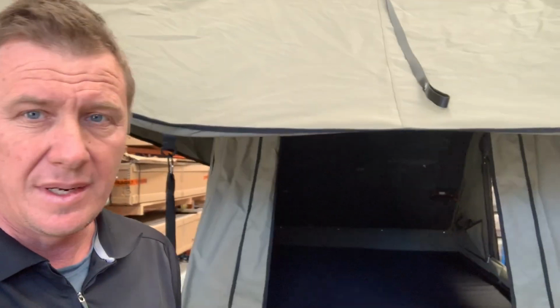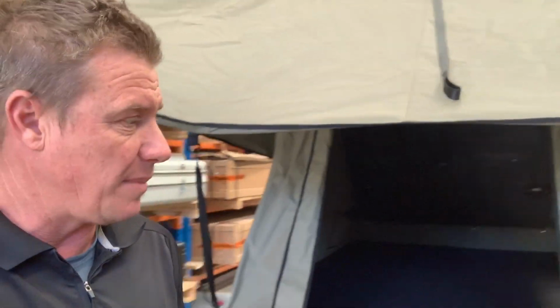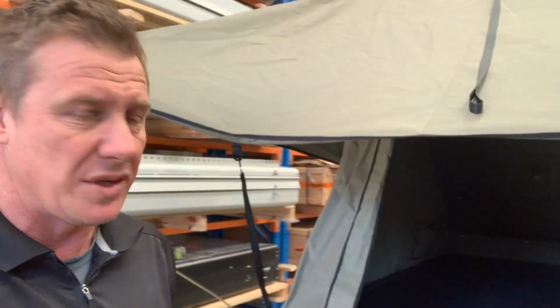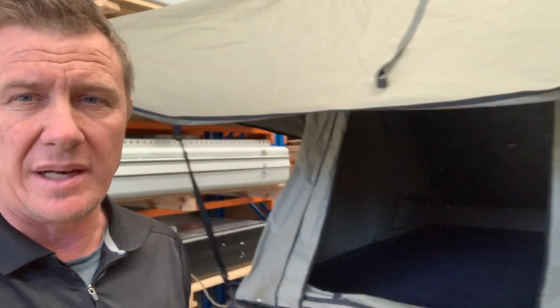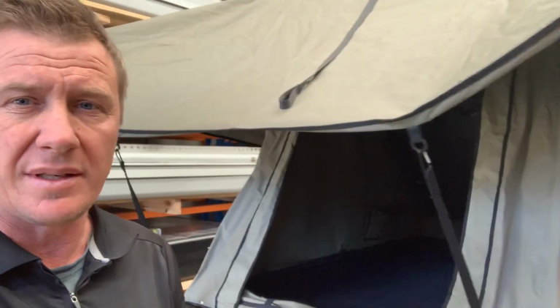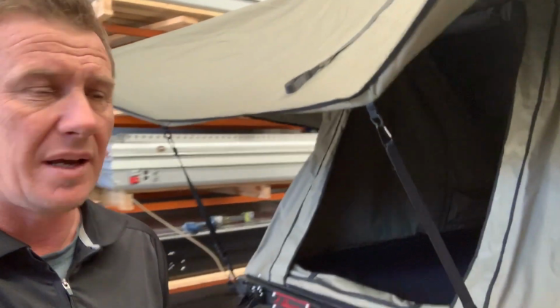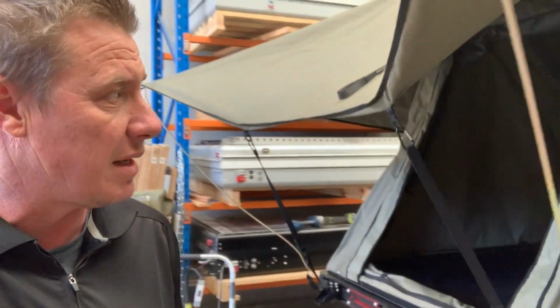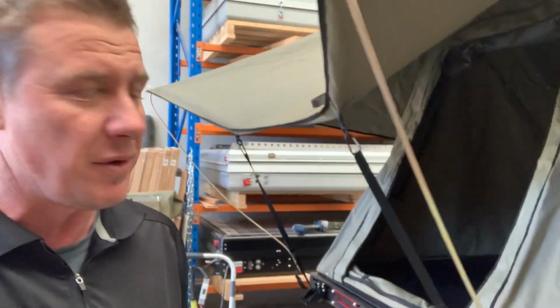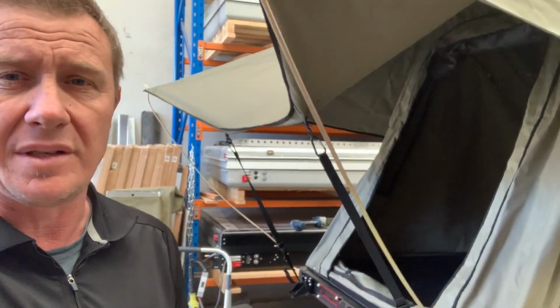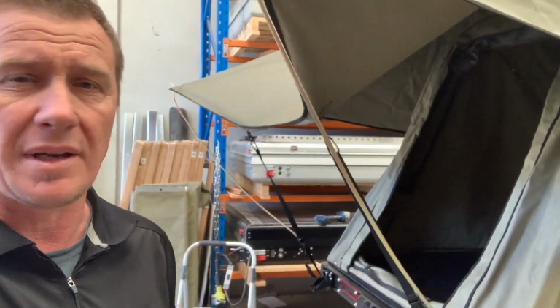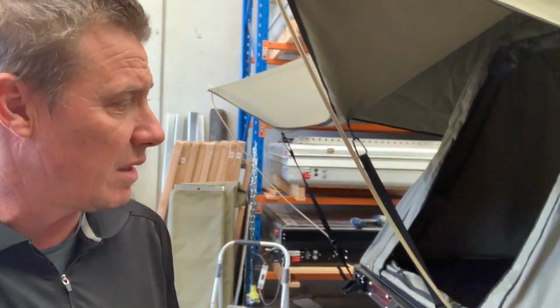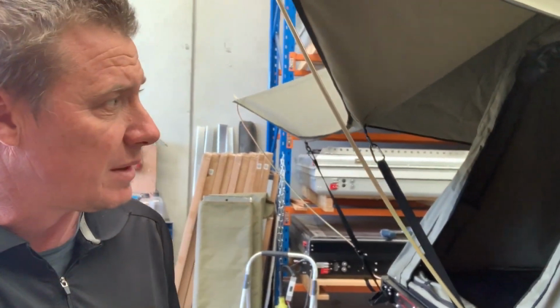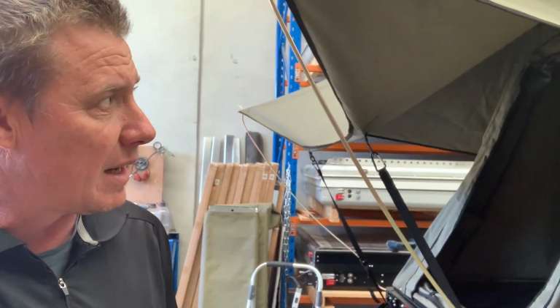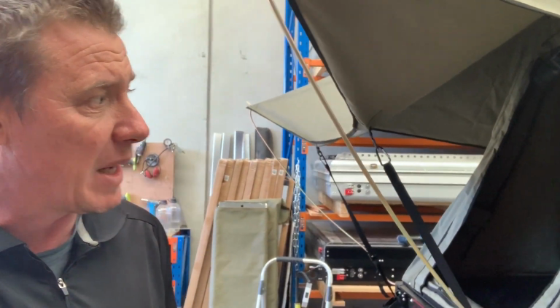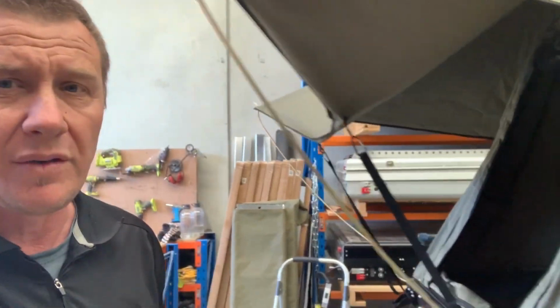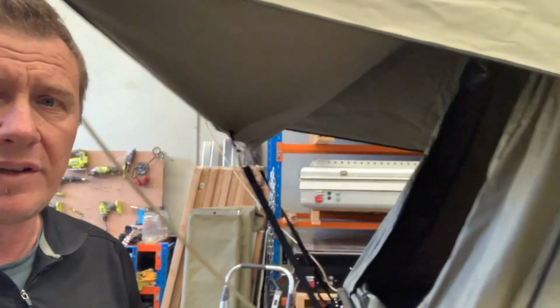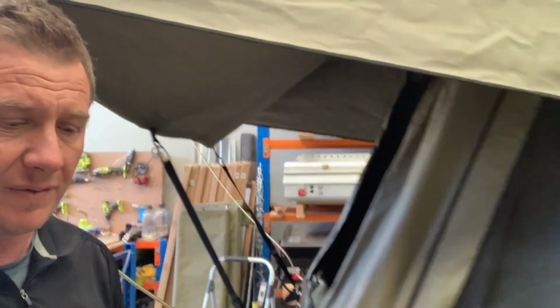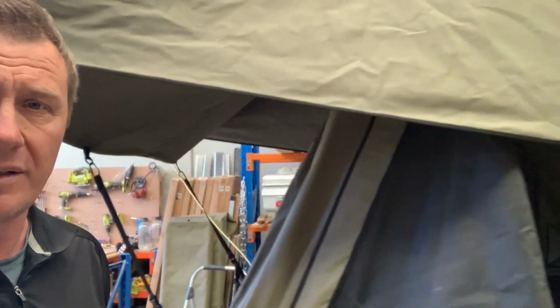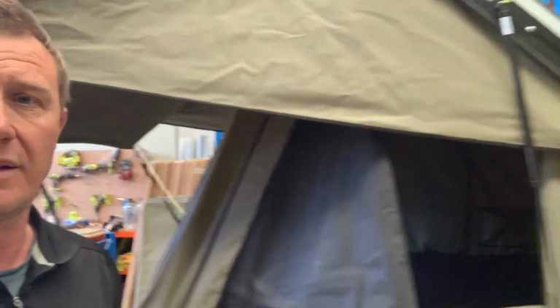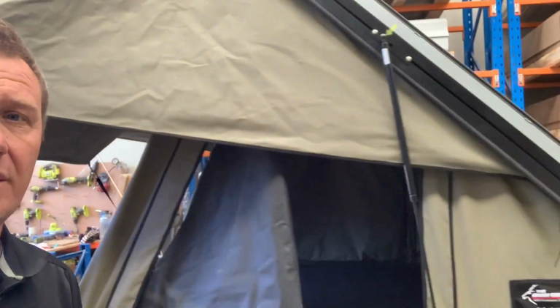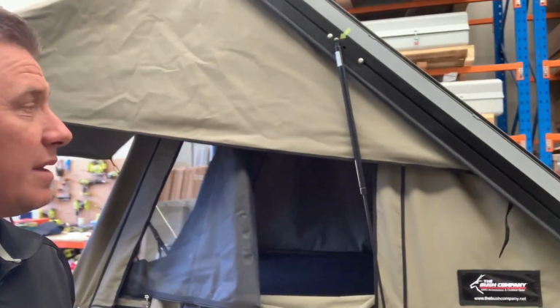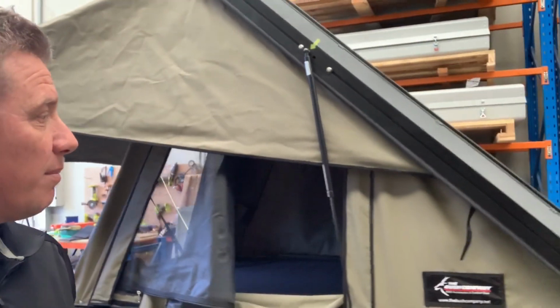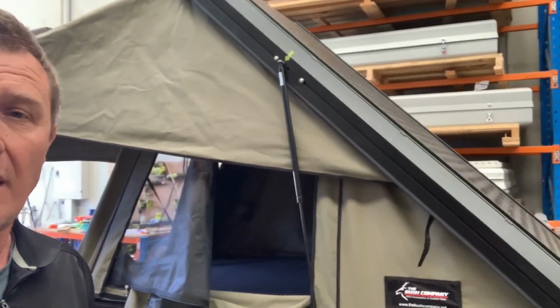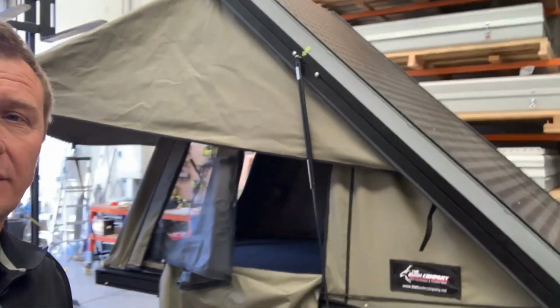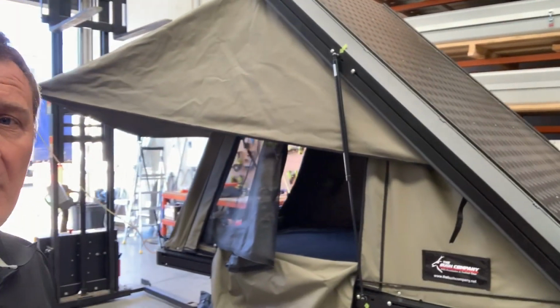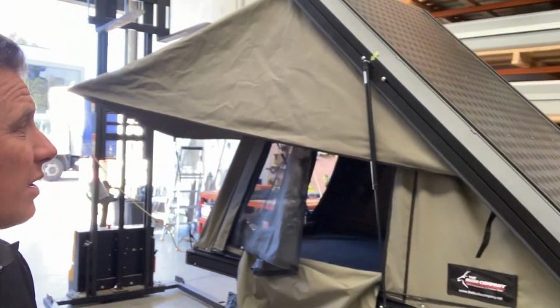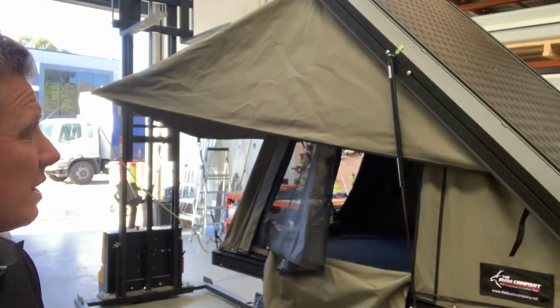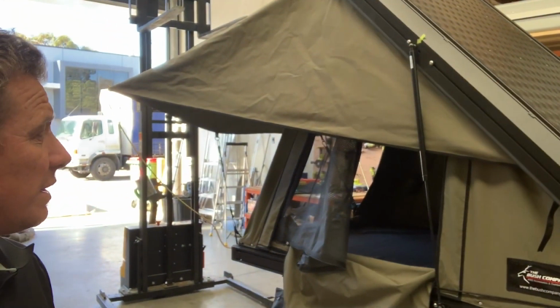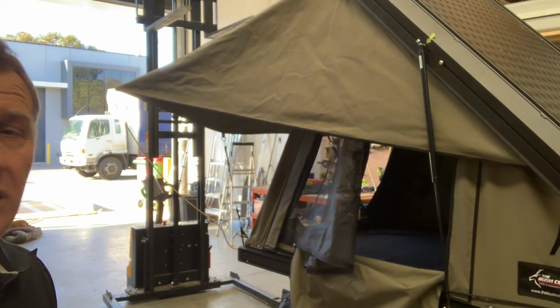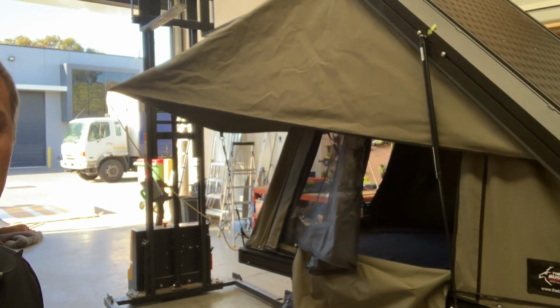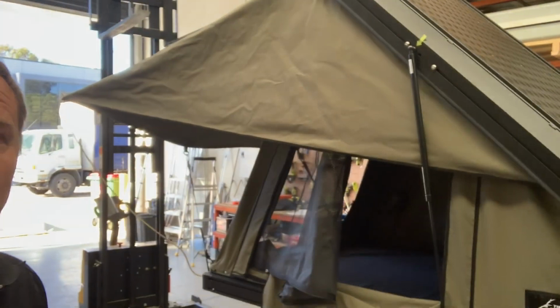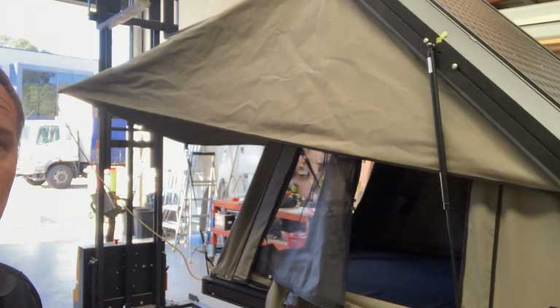It's a bigger version of the Black Series and it has a few new features as well. But the look and feel of it is very much the Black Series, but bigger. And it has a much higher pitch, so a lot more internal room.